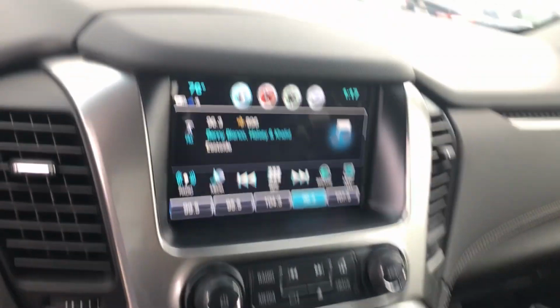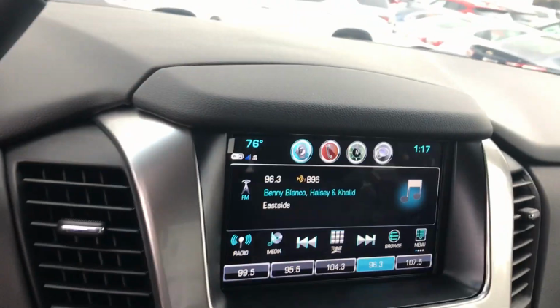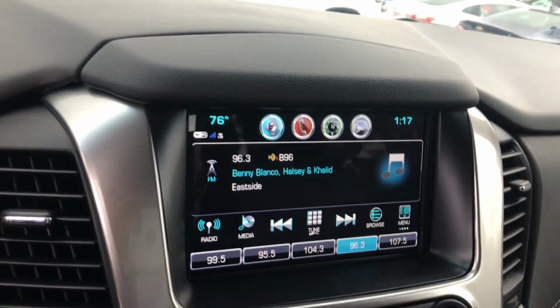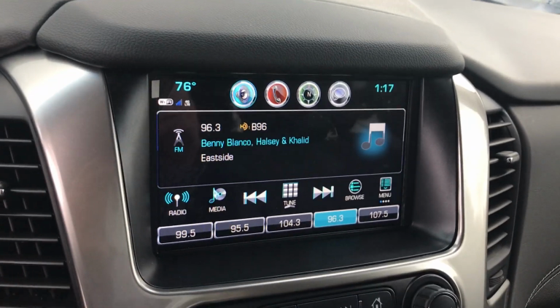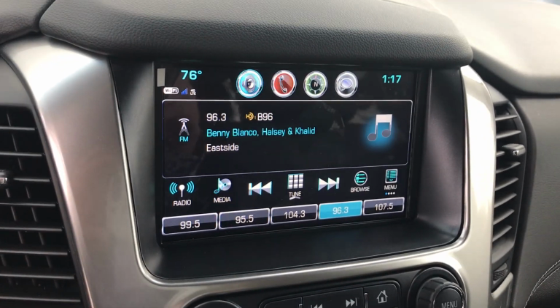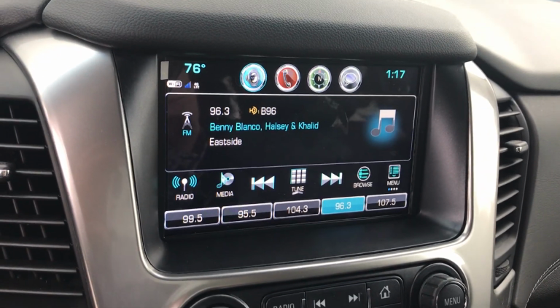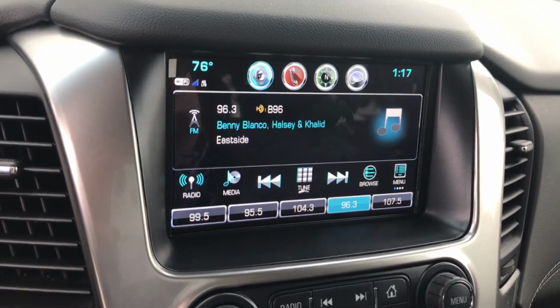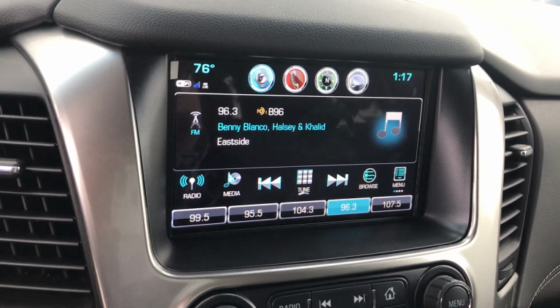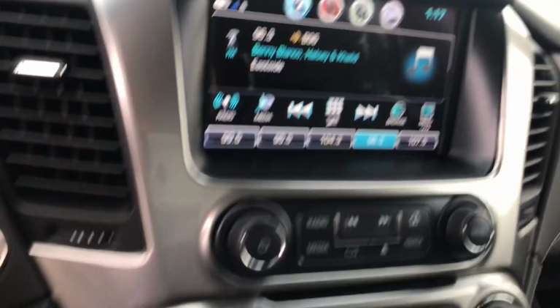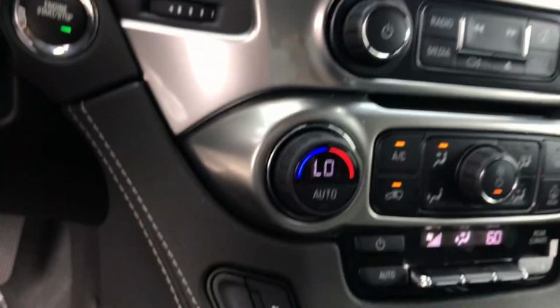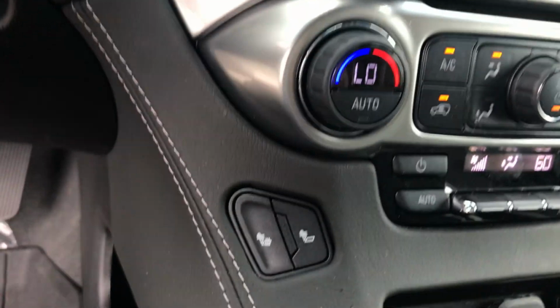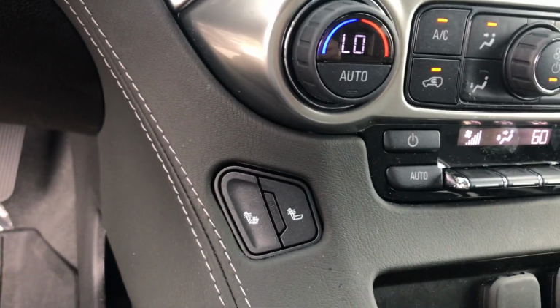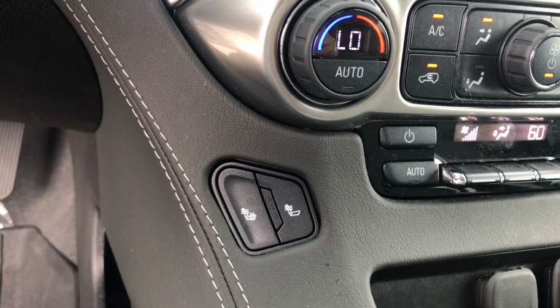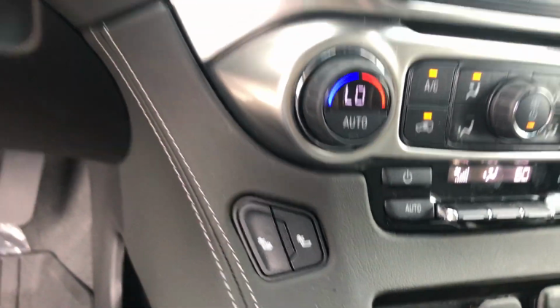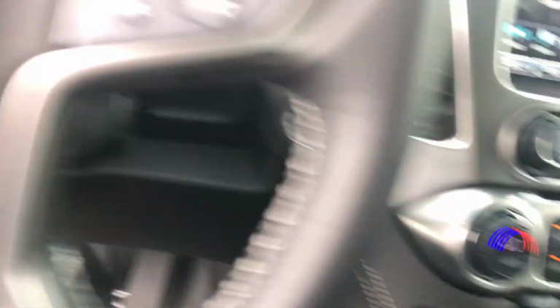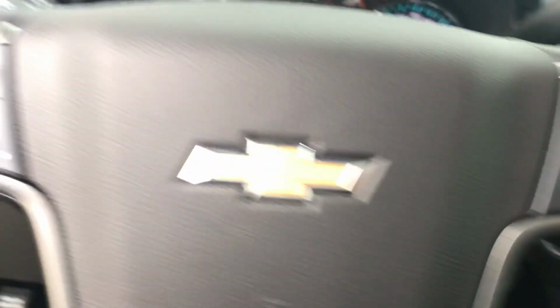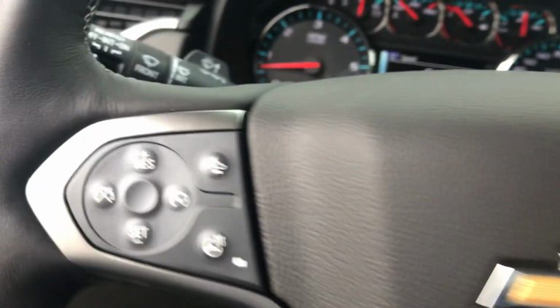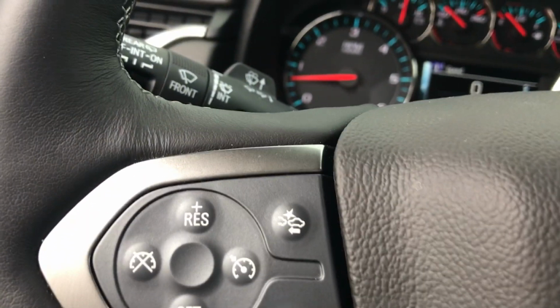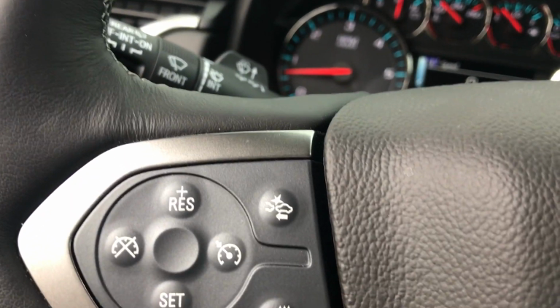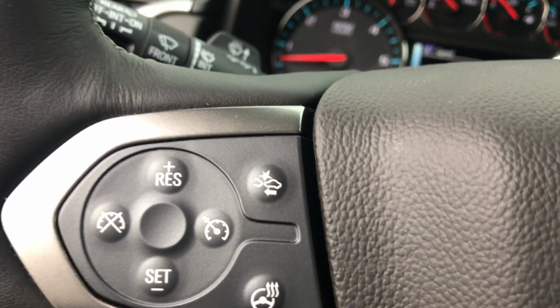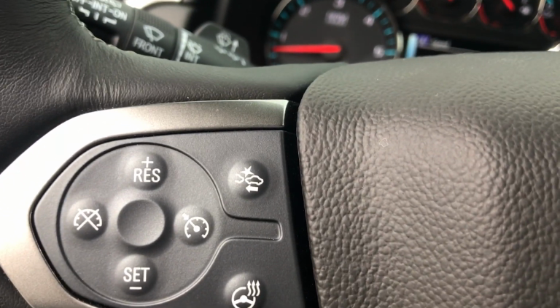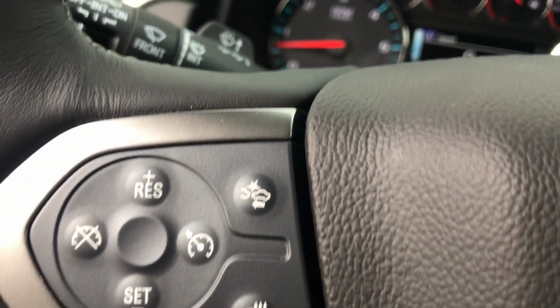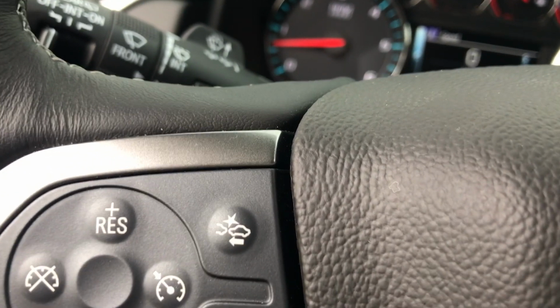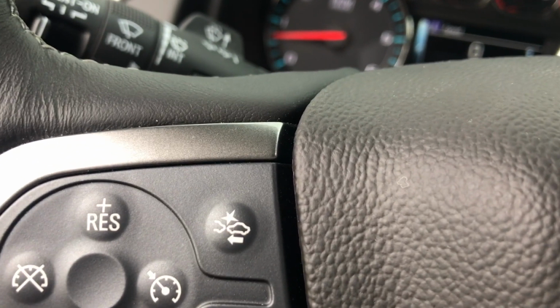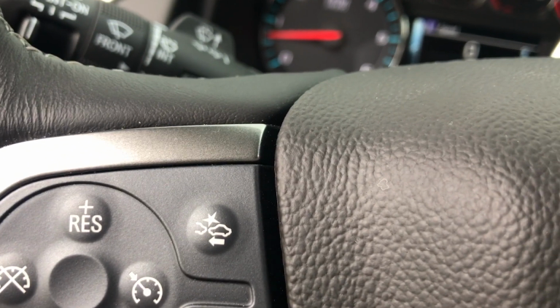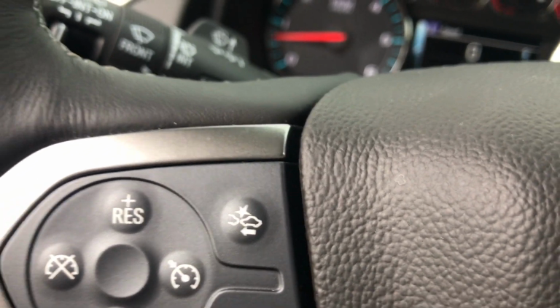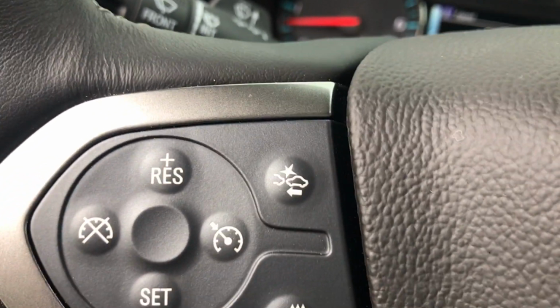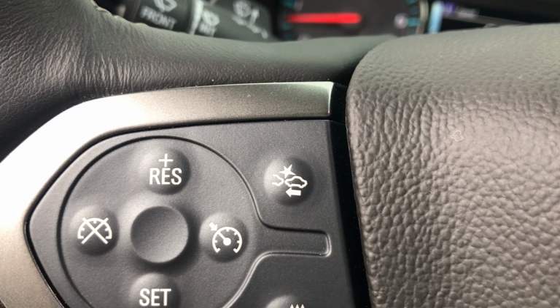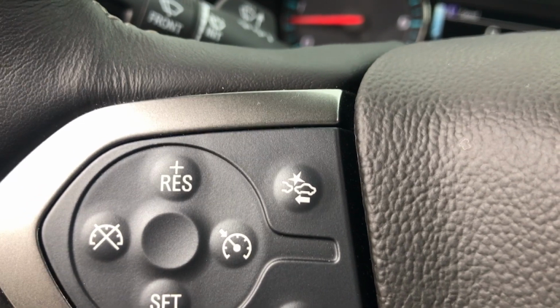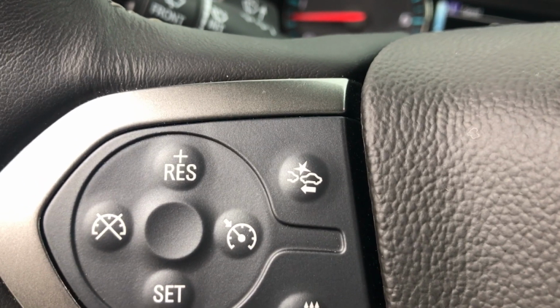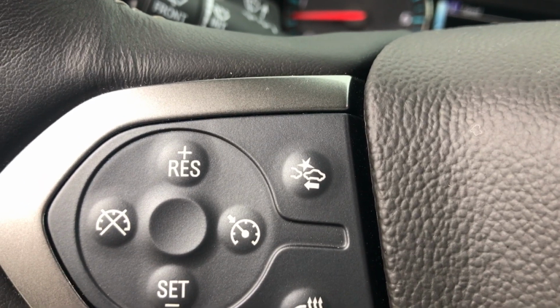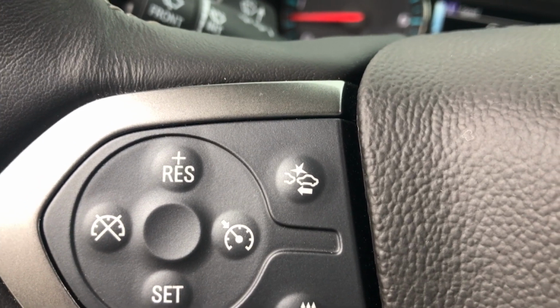Our Chevy MyLink radio, heated seating, a heated steering wheel, front collision warning, and even your standard cruise control.